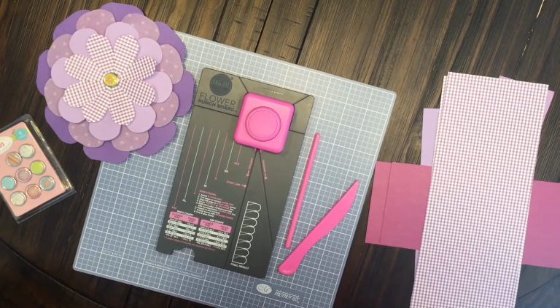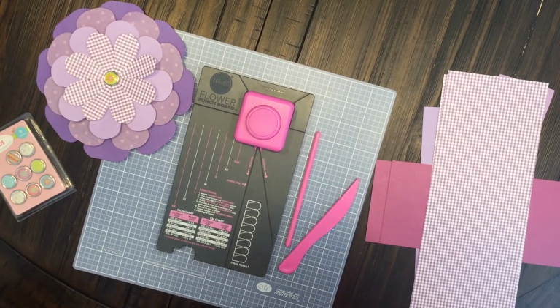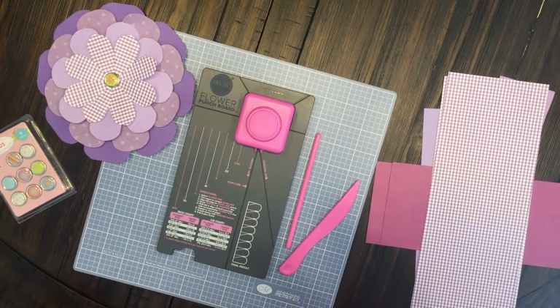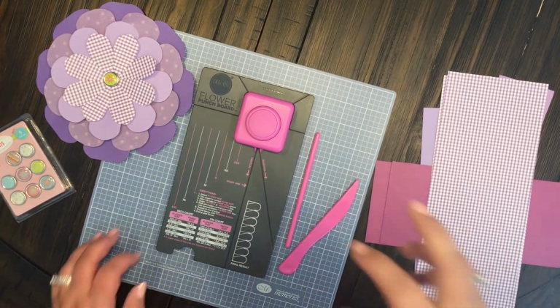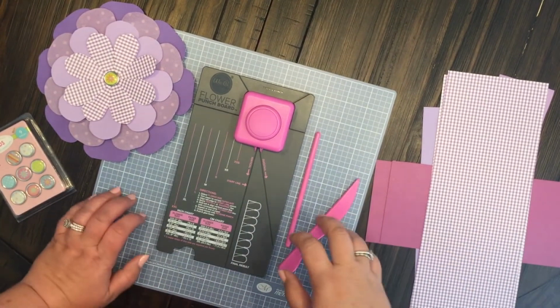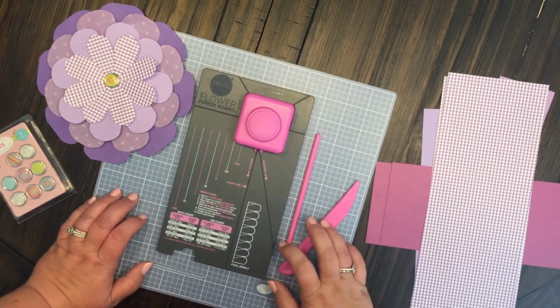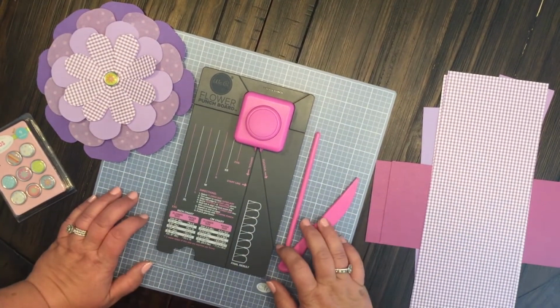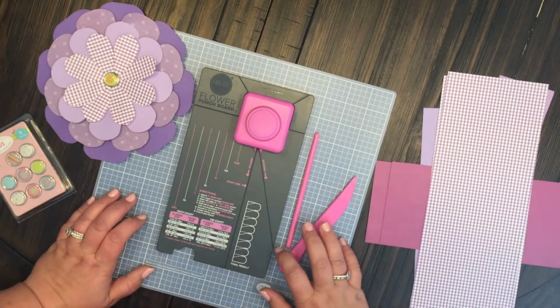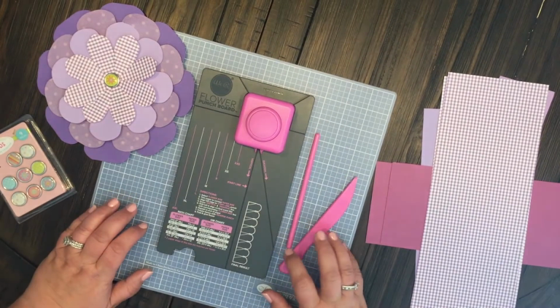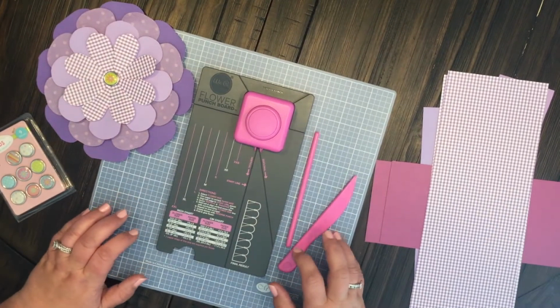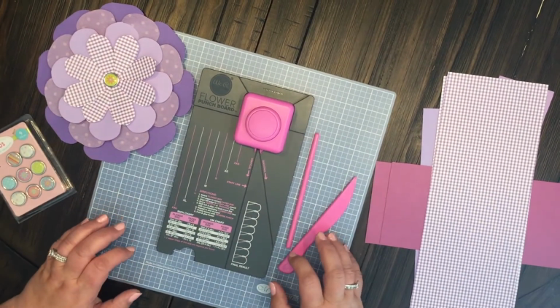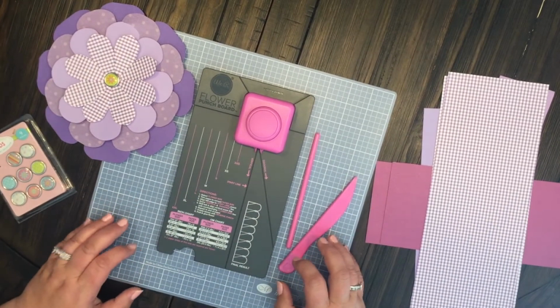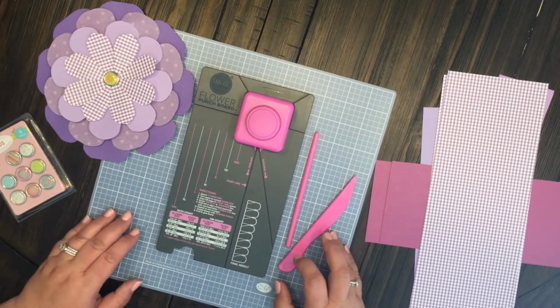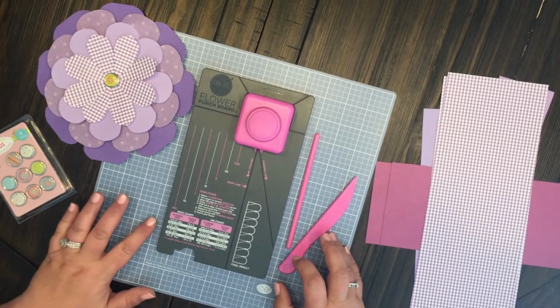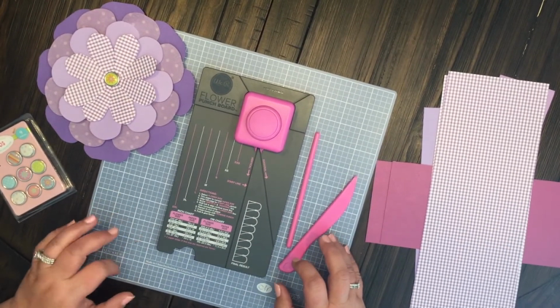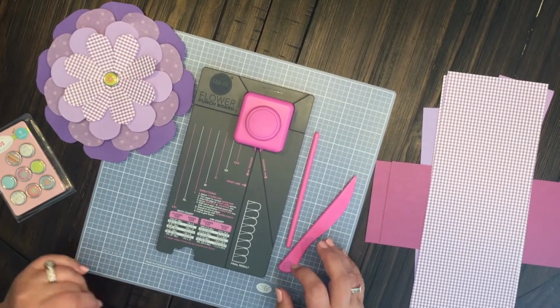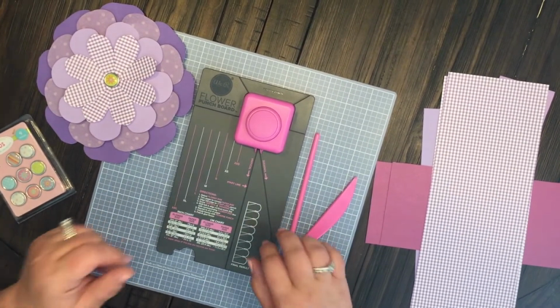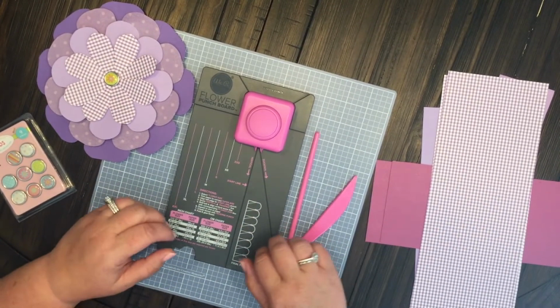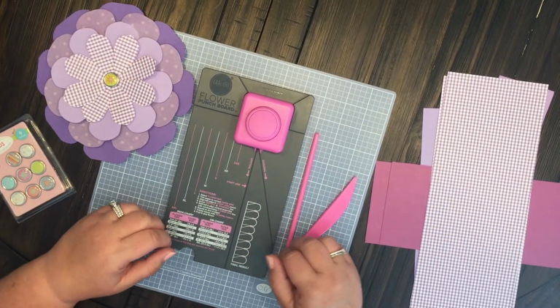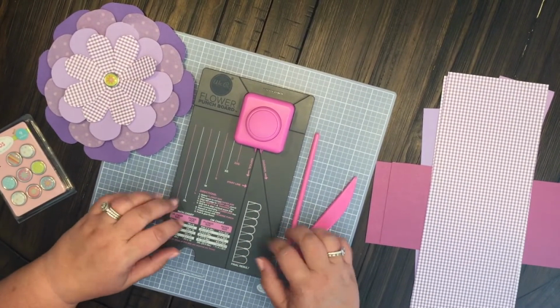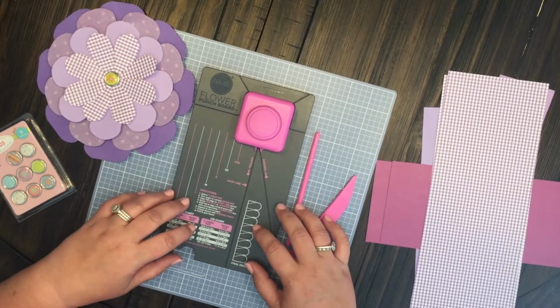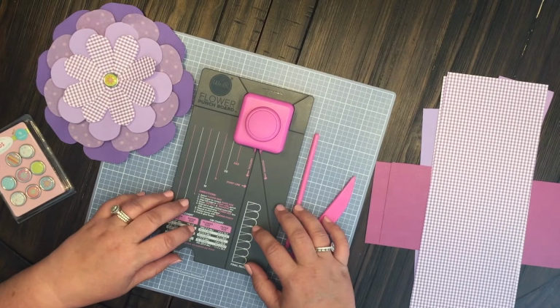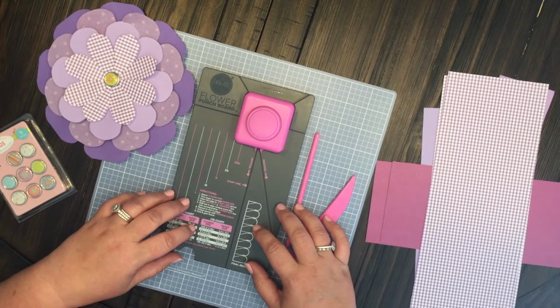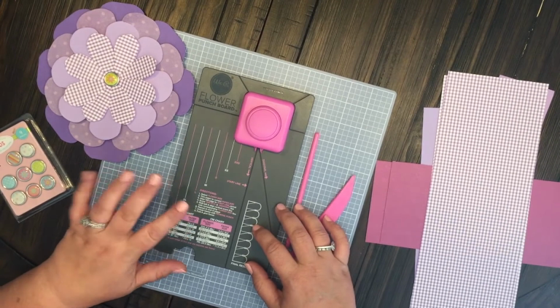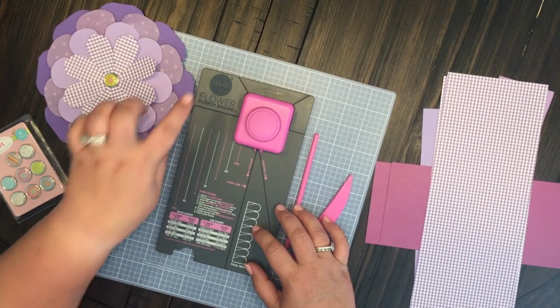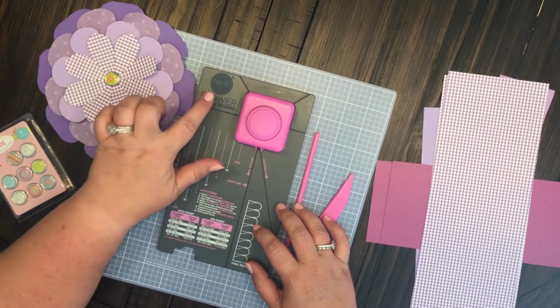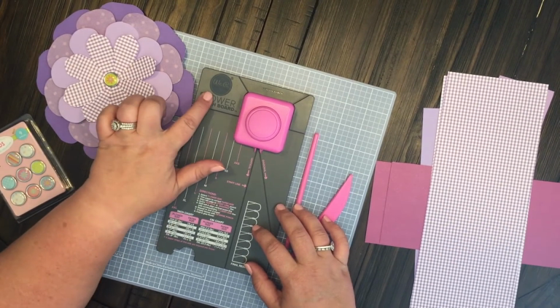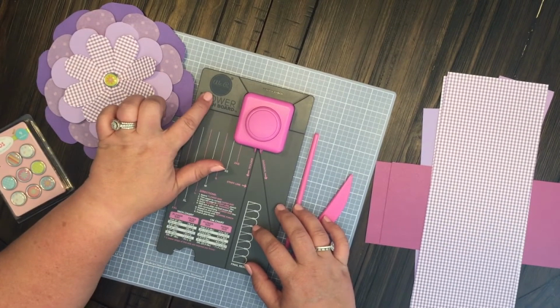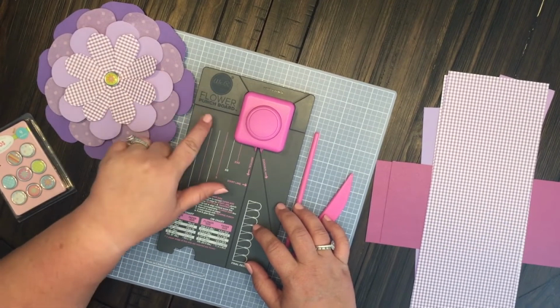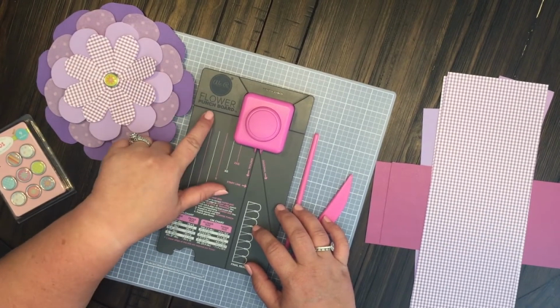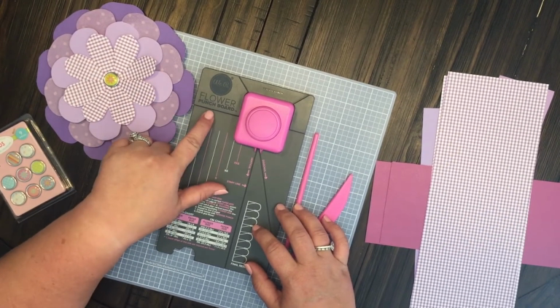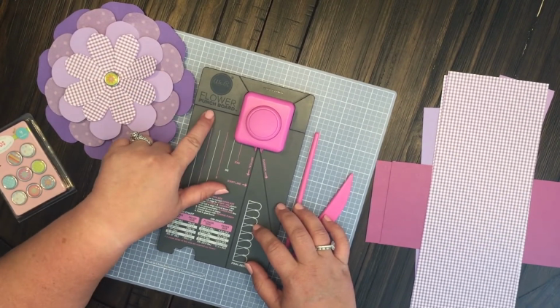Hey everyone and welcome back. This is Anchor Live 5 and today I thought I would share with you one of the items that I got from my Tuesday morning haul the other day, which is the We Are Memory Keepers Flower Punch Board.